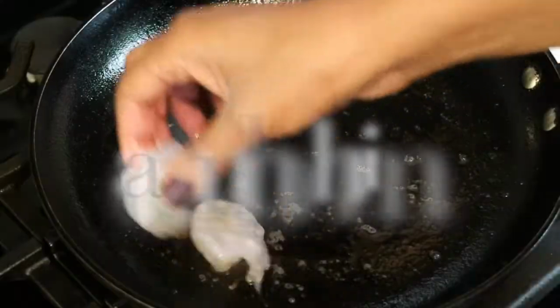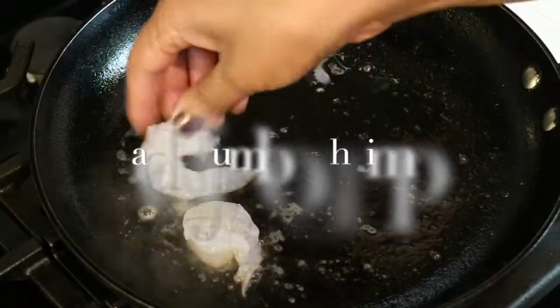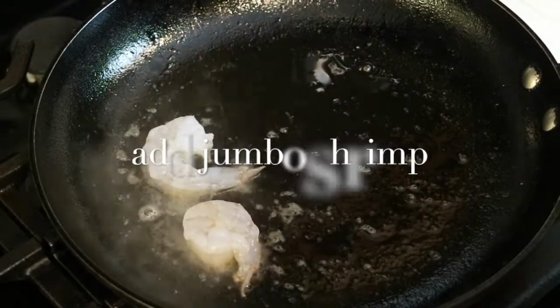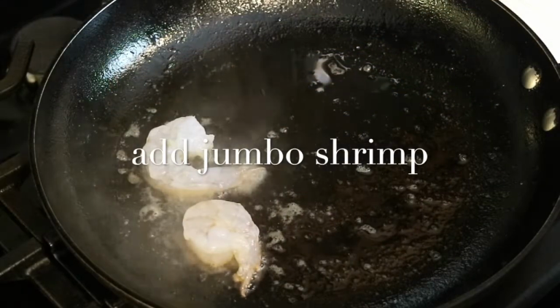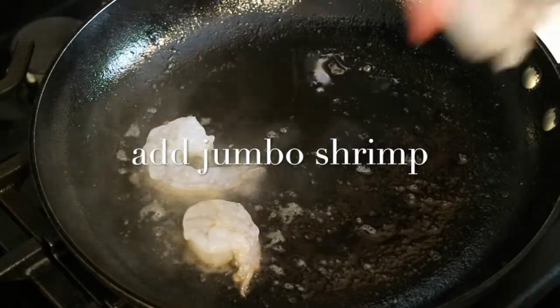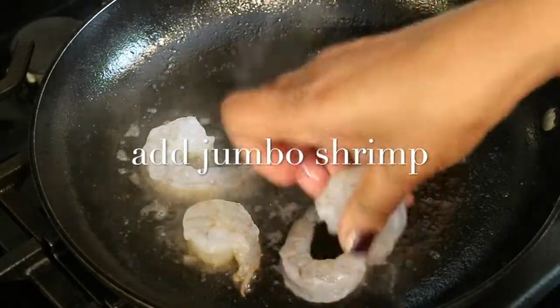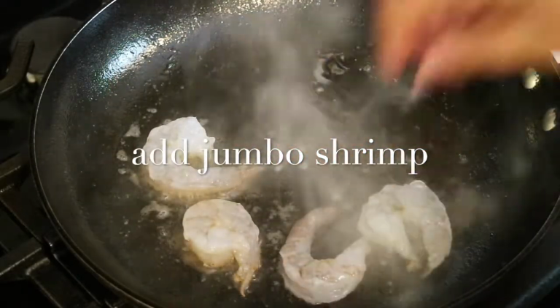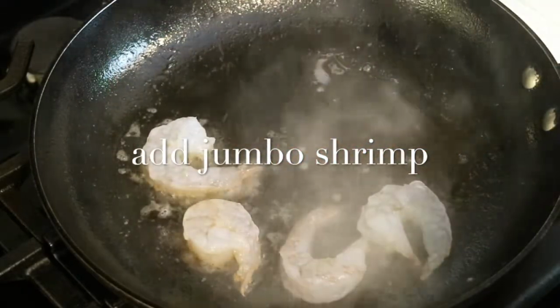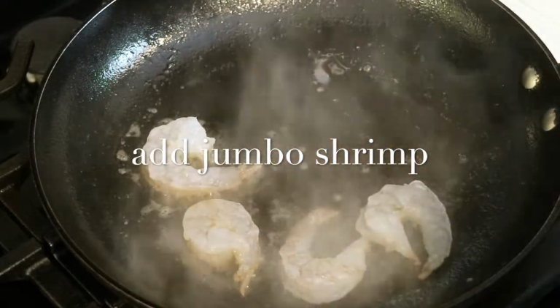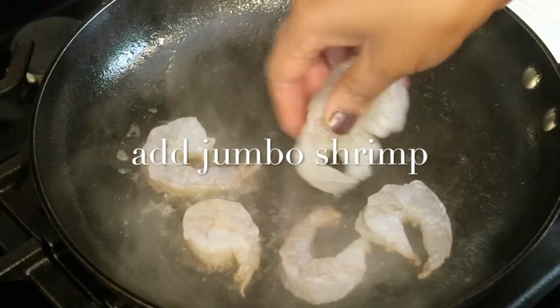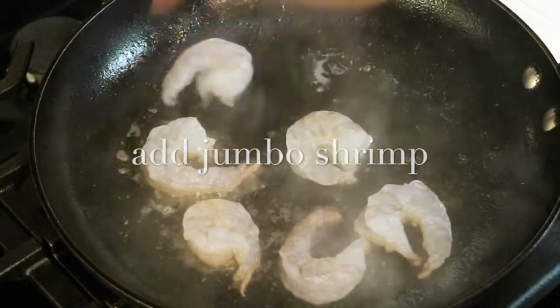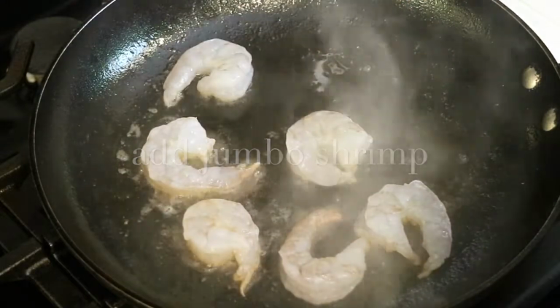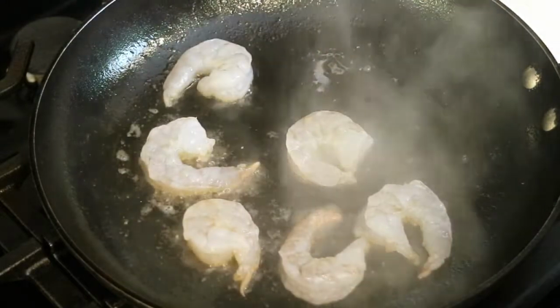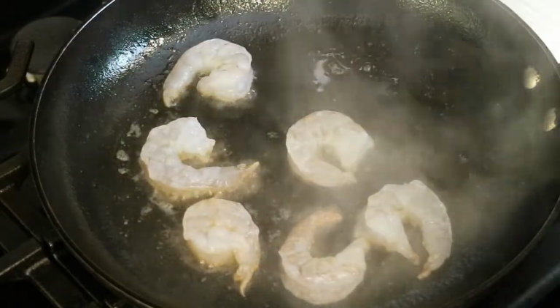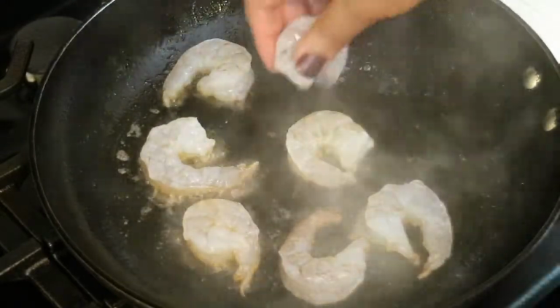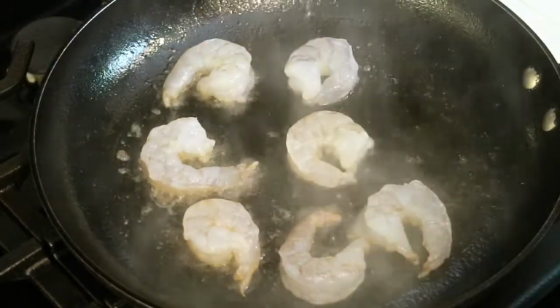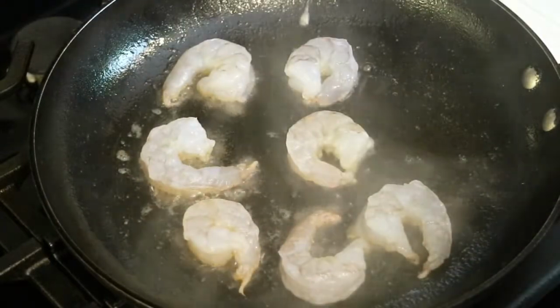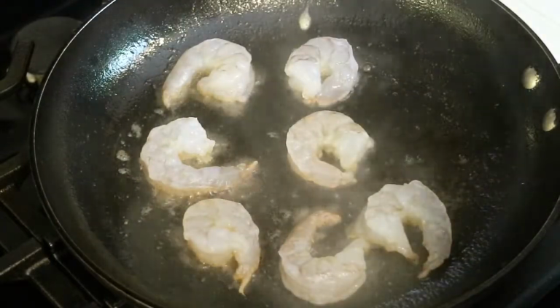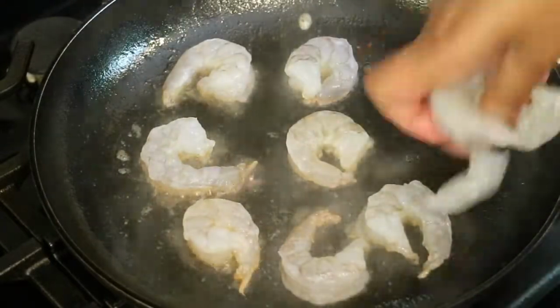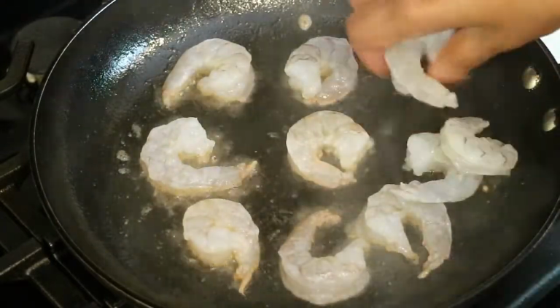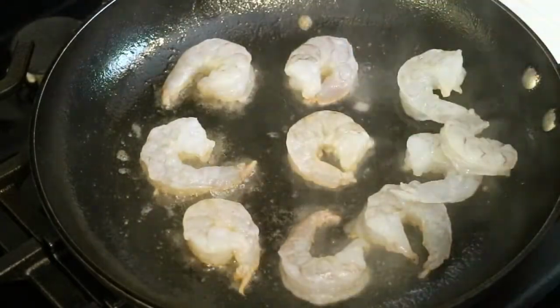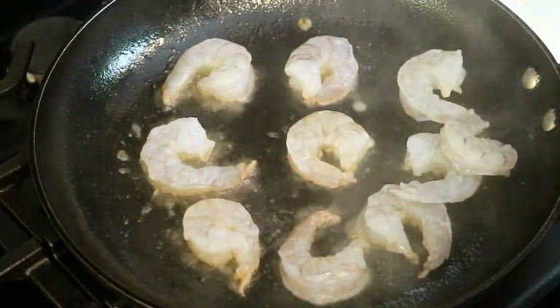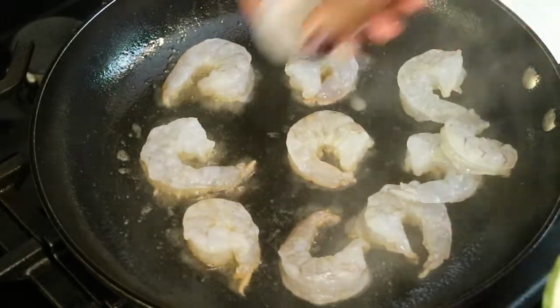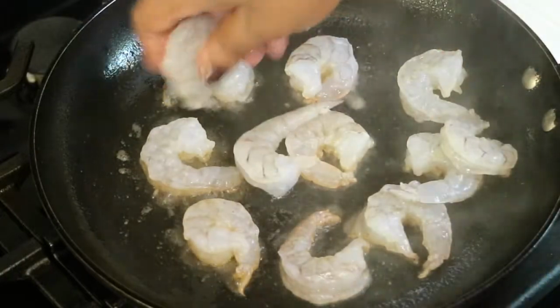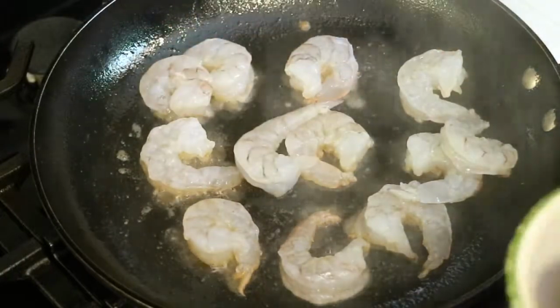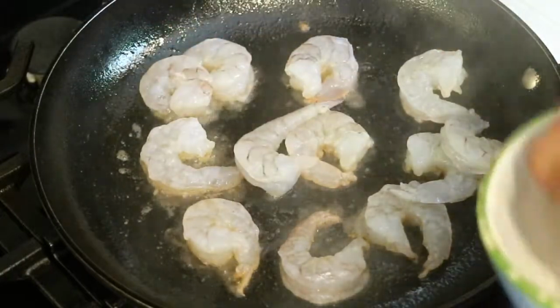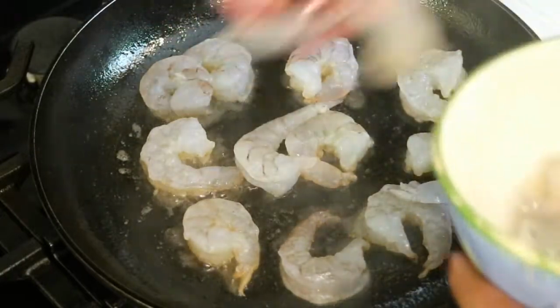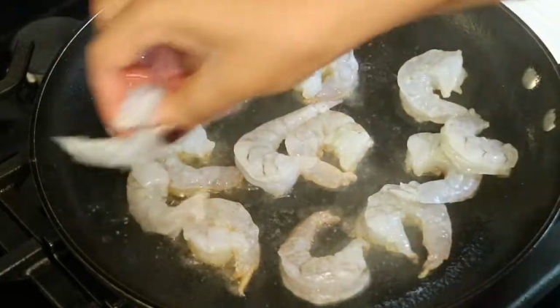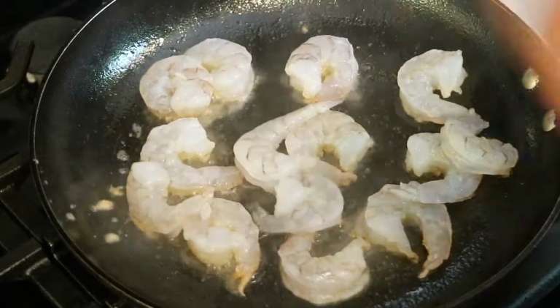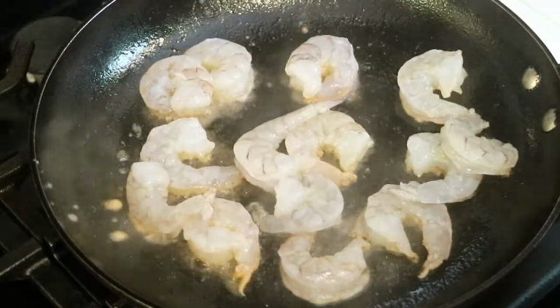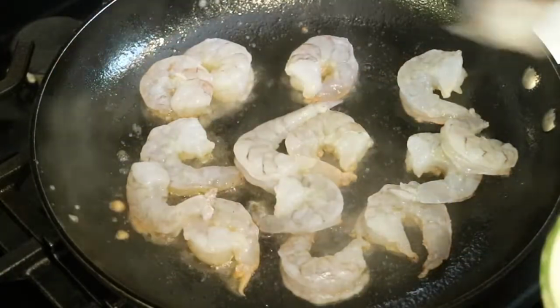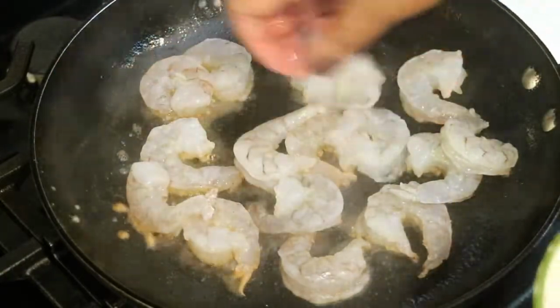Now it's time to cook the shrimp and I'm going to use the same oil that I used to brown up the sausage. I'm using jumbo shrimp and I've already cleaned and deveined them, and that's something that you always have to remember when you're cooking shrimp. It's only going to take just a couple of minutes.